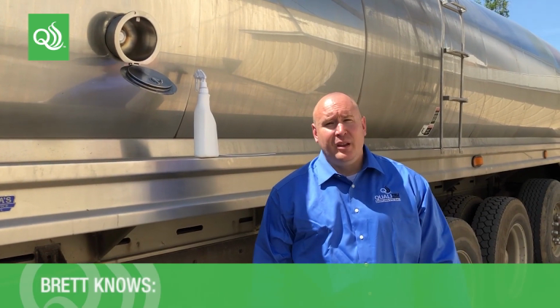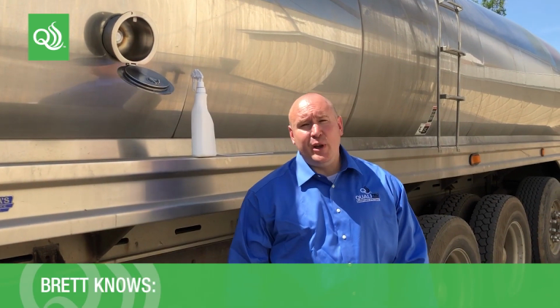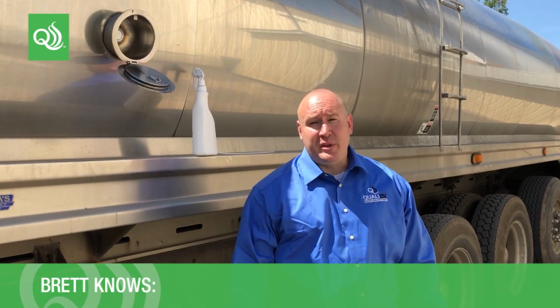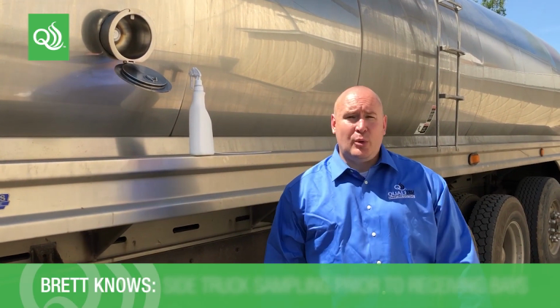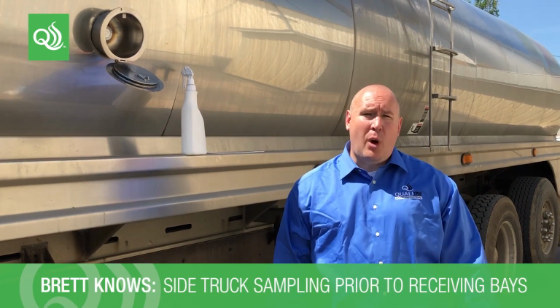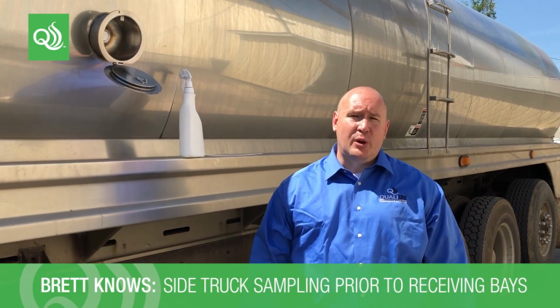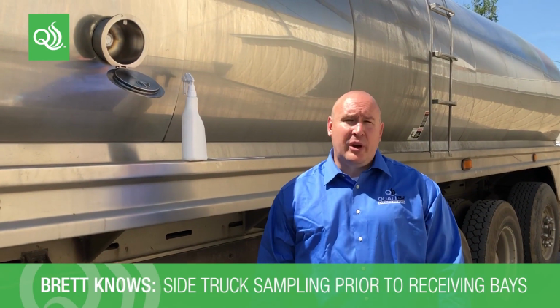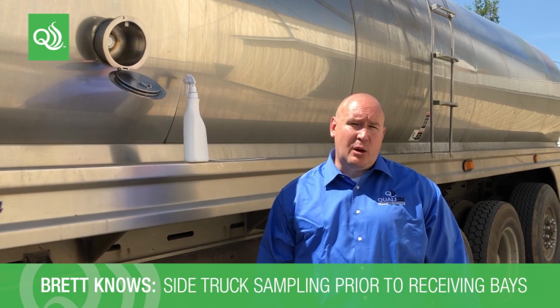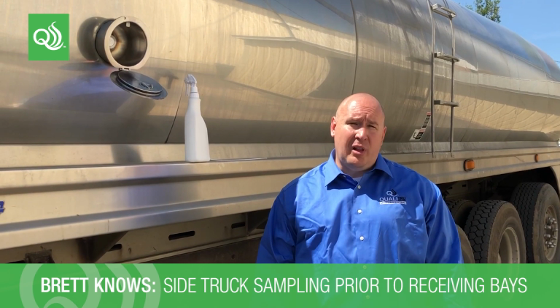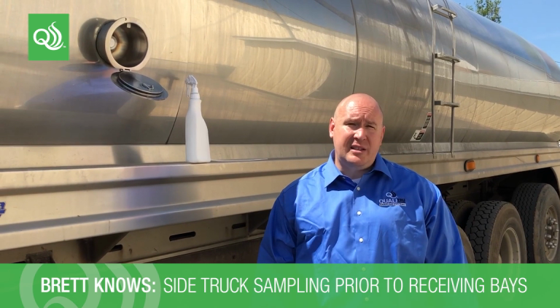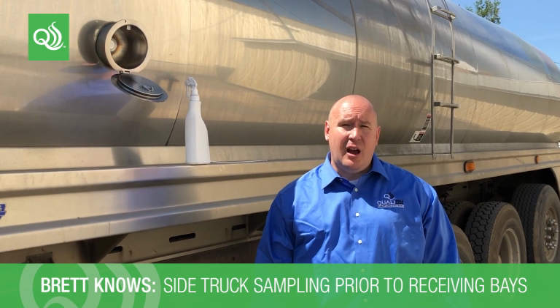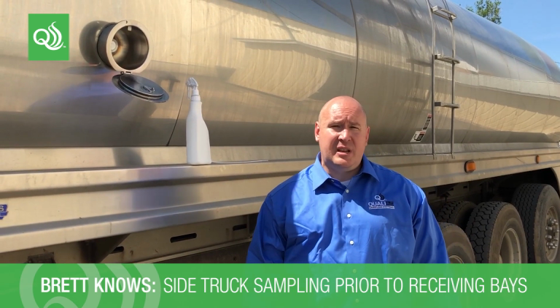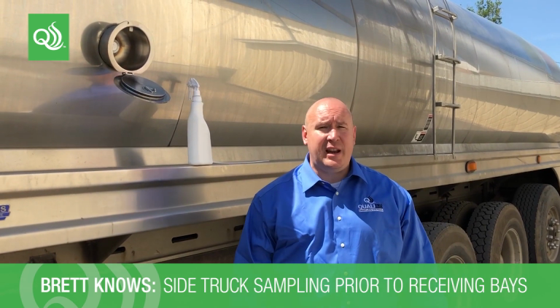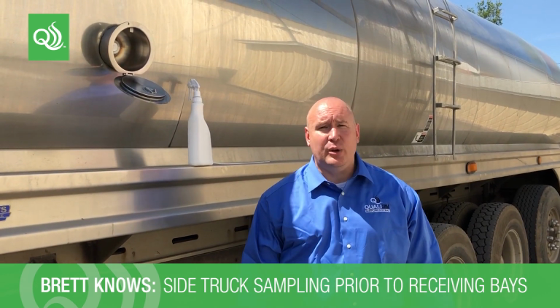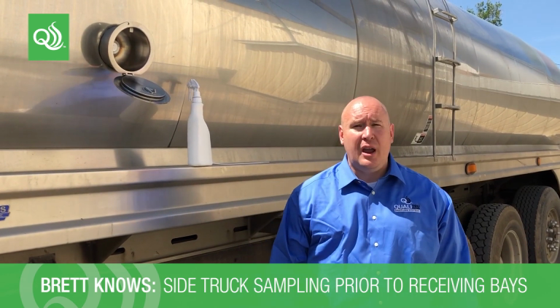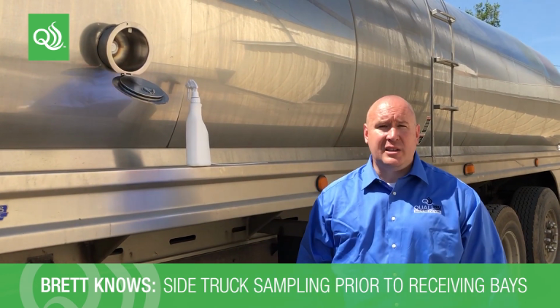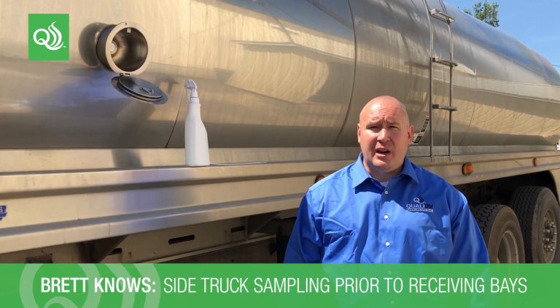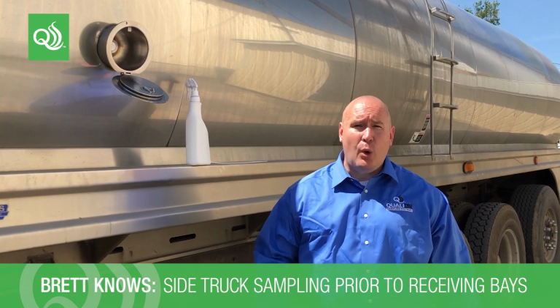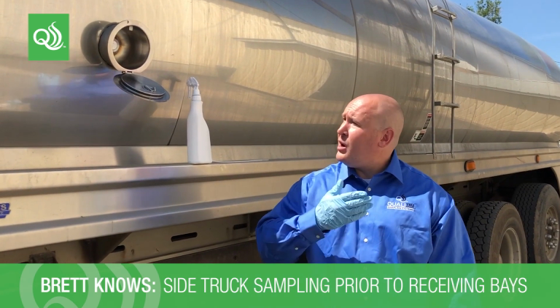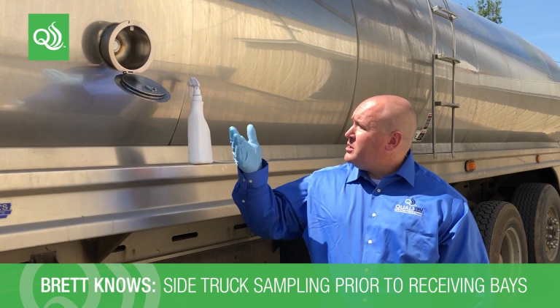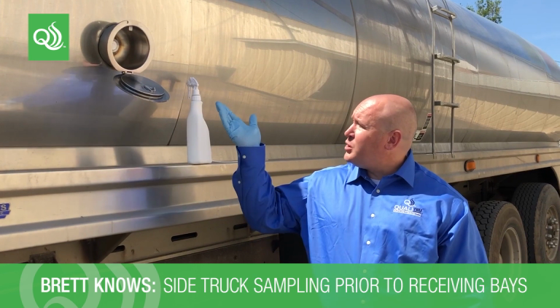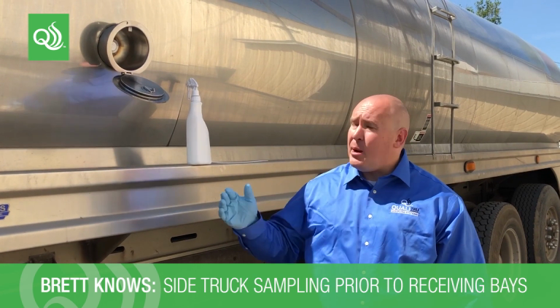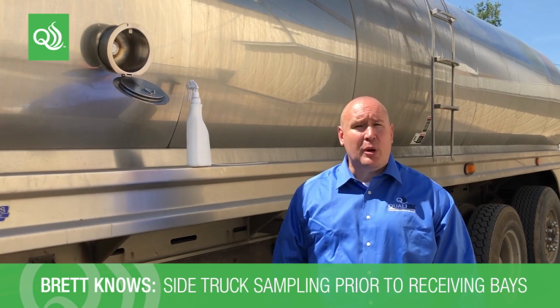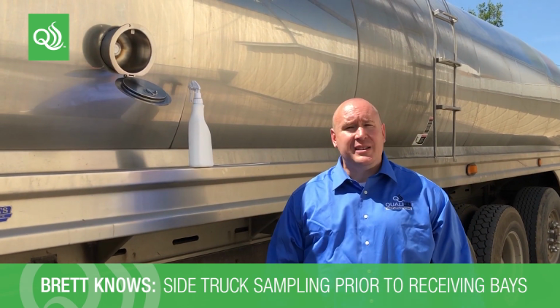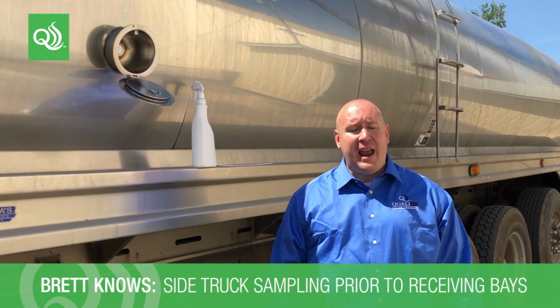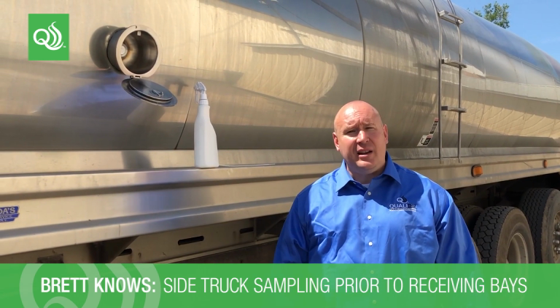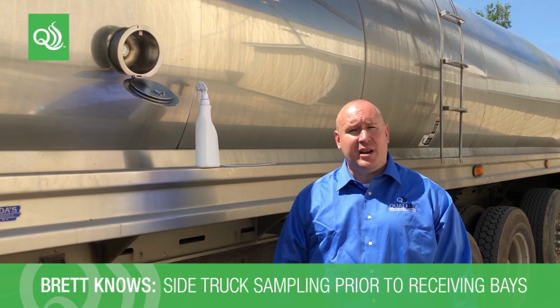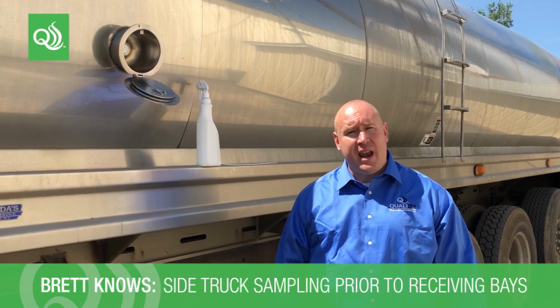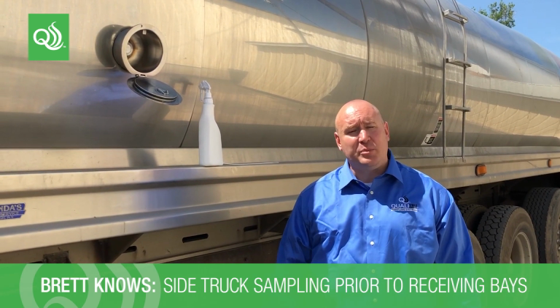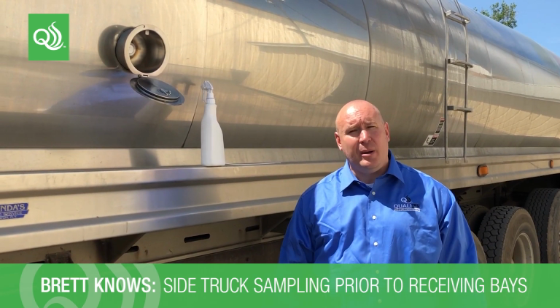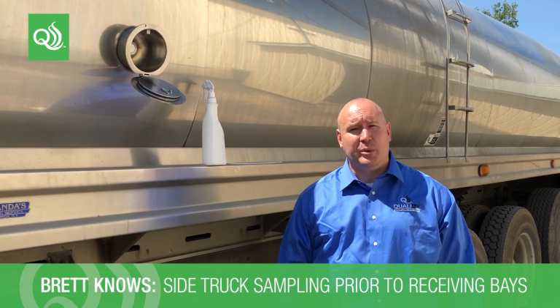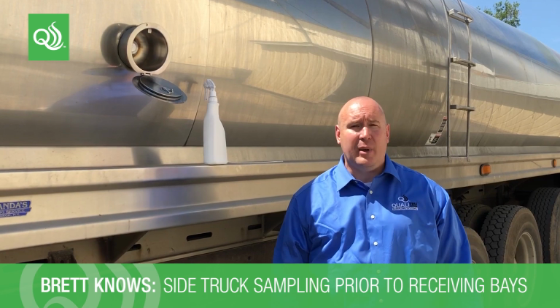Good afternoon, this is Brett Roller with Qualitrew. We're at the AgriMark plant in upstate Chateaugay, New York, and today we're going to go over side truck sampling for appendix and antibiotic testing off of tanker trucks prior to them going into the receiving bay.